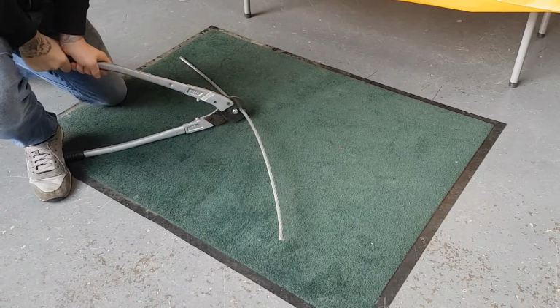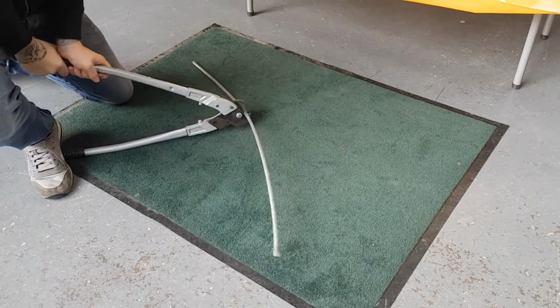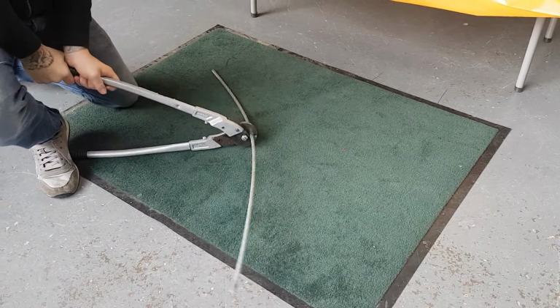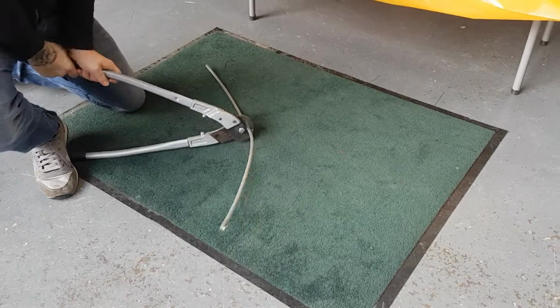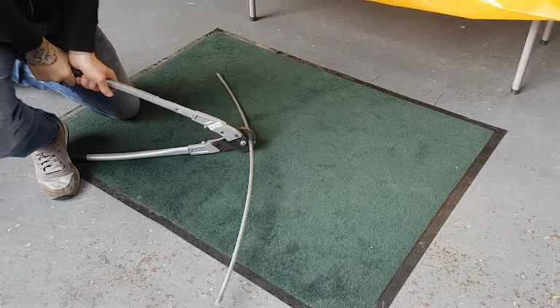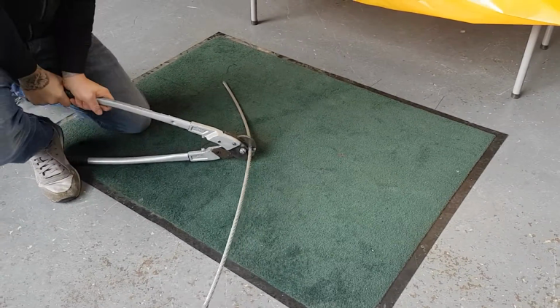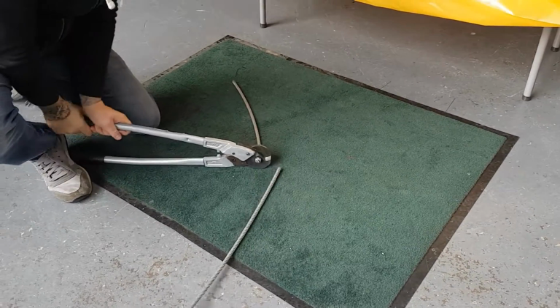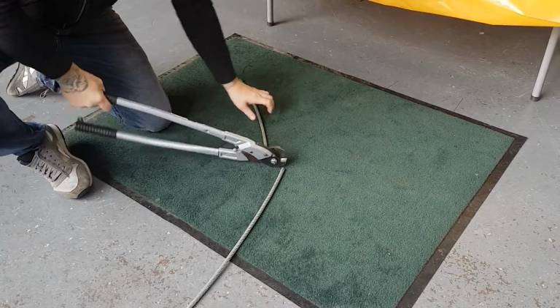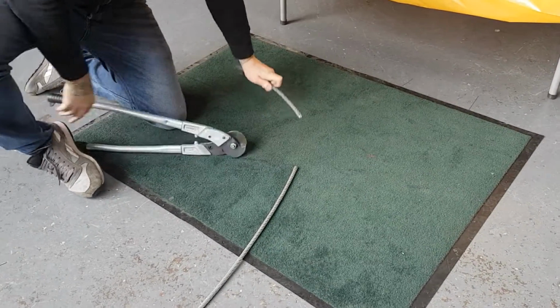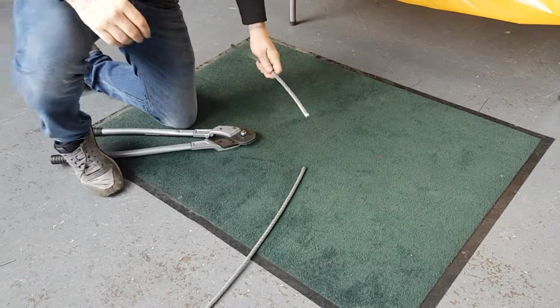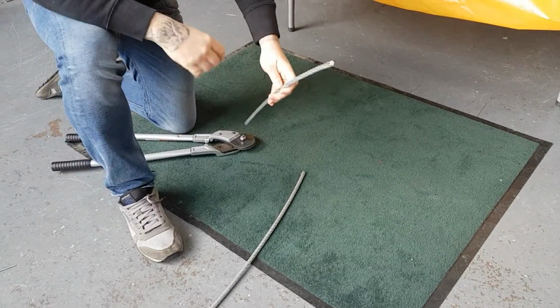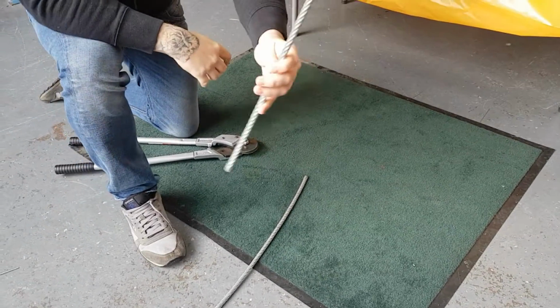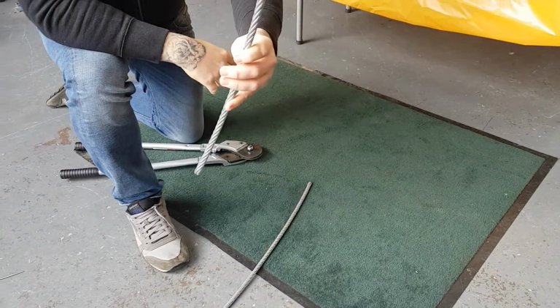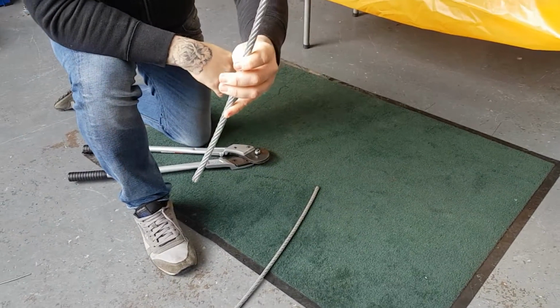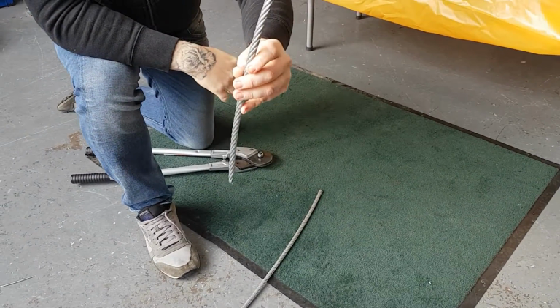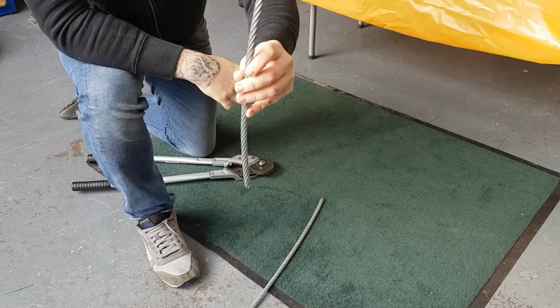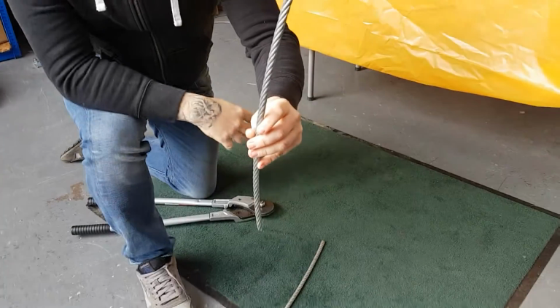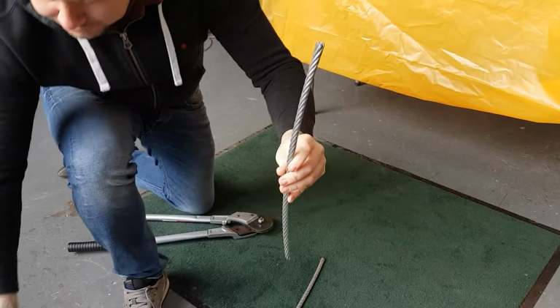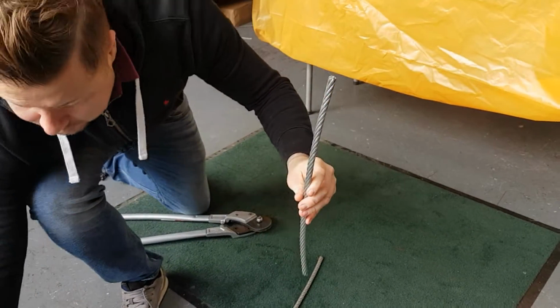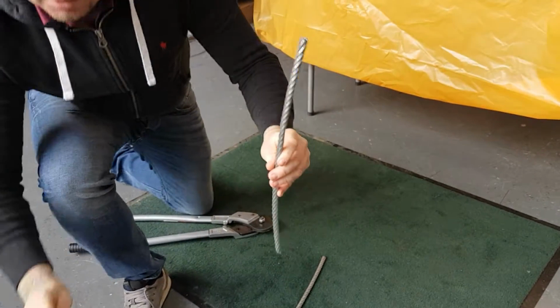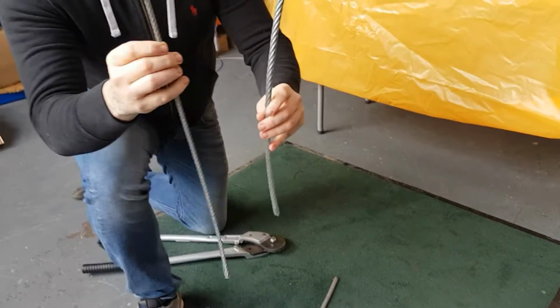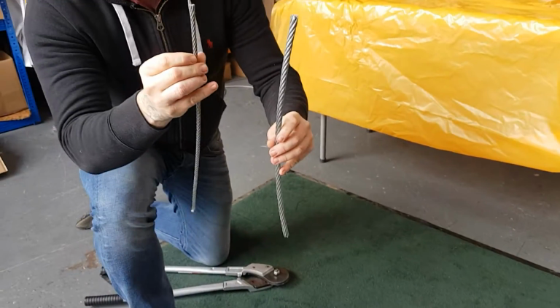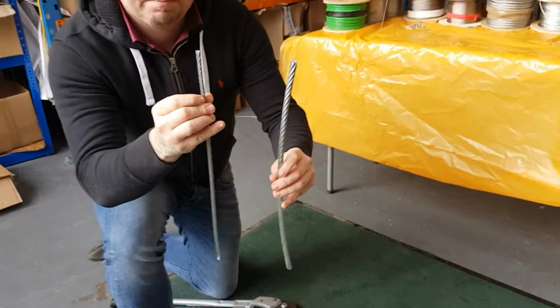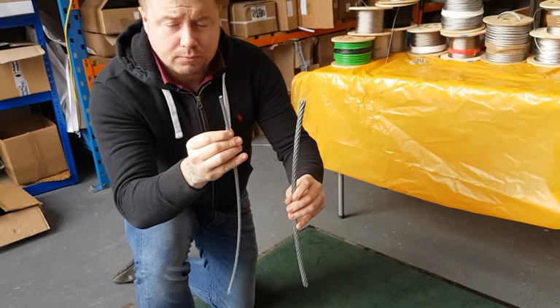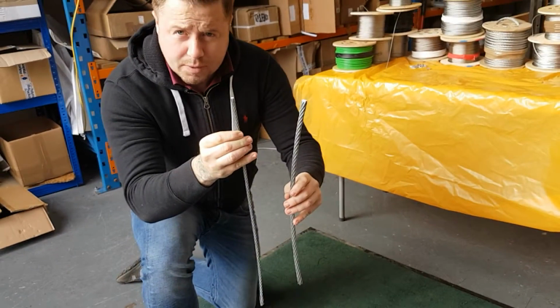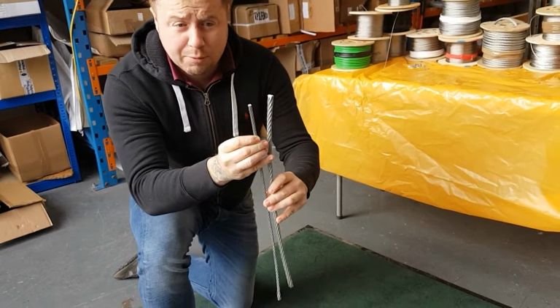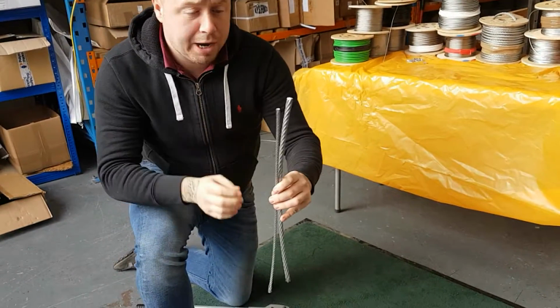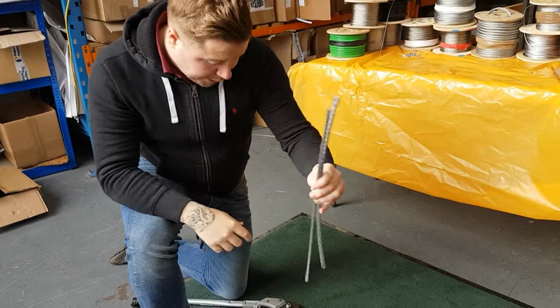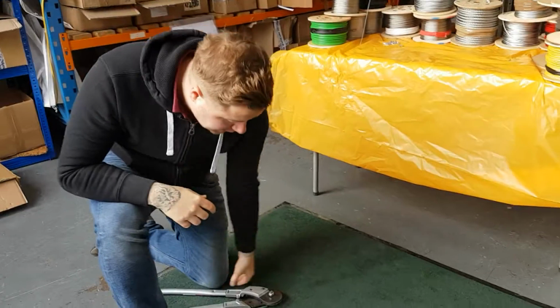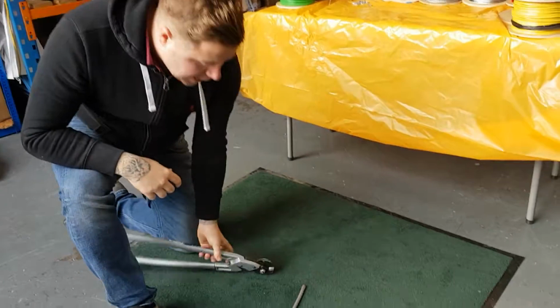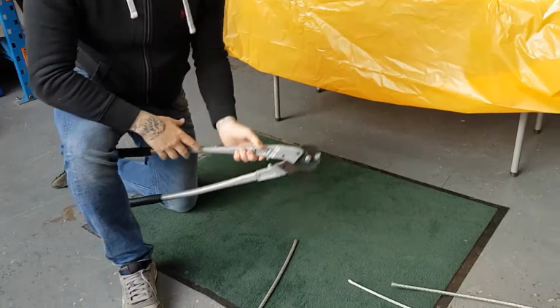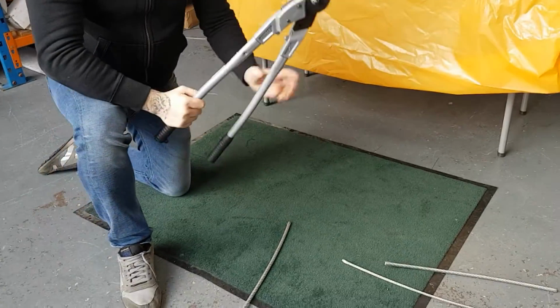Need a bit of effort for that big 10mm. As you can see there, nice clean cut — same with all of them. And they're online now, ready and available to go.